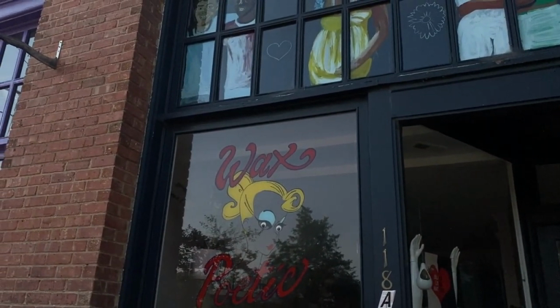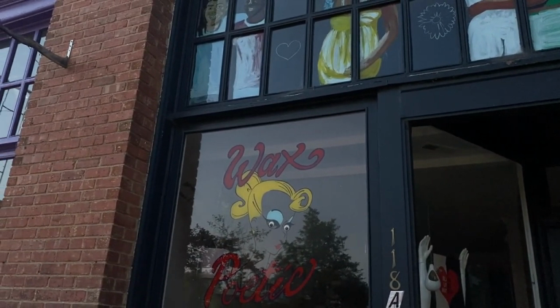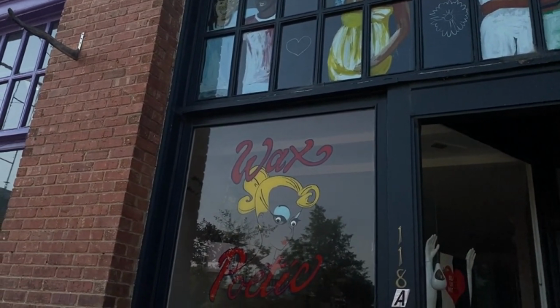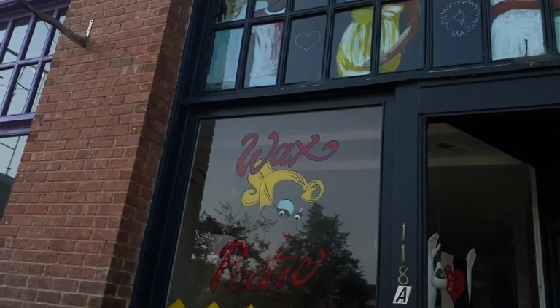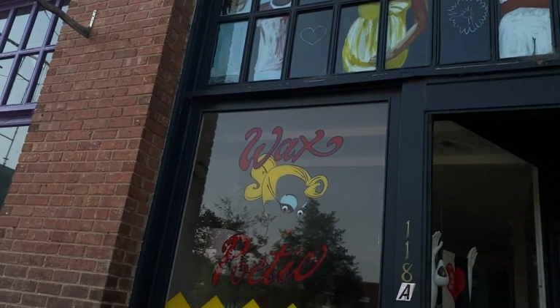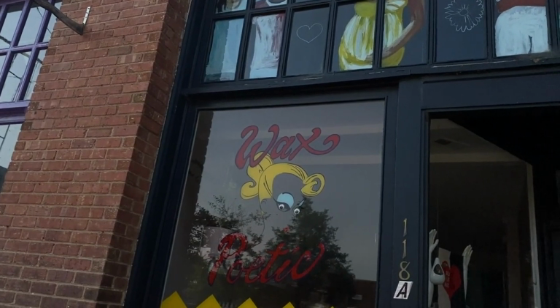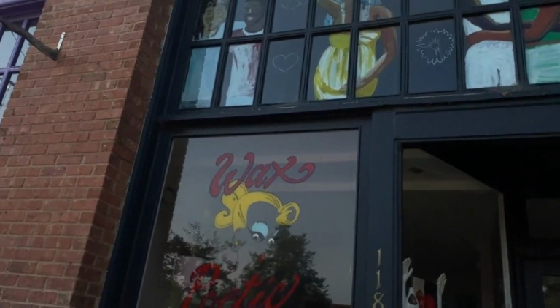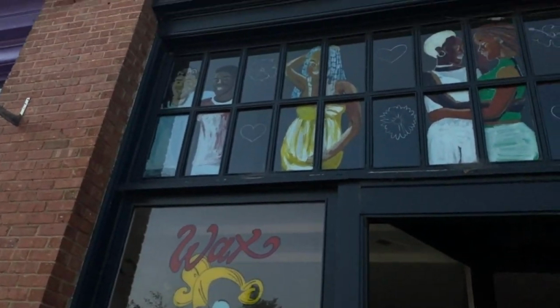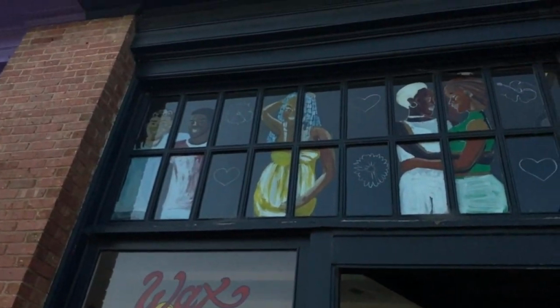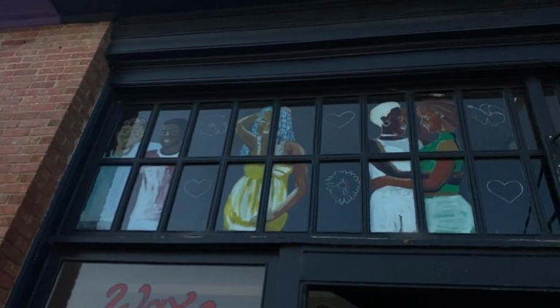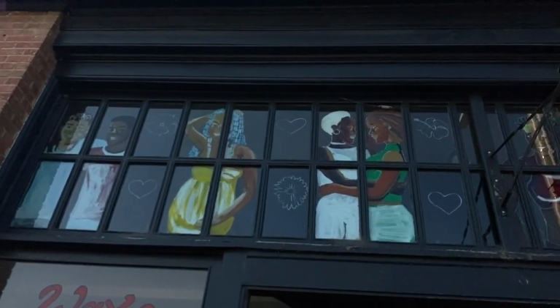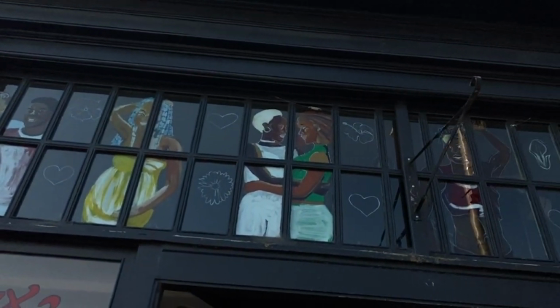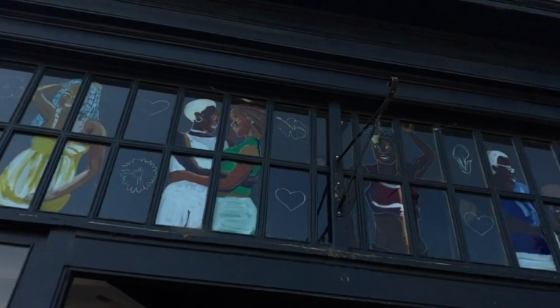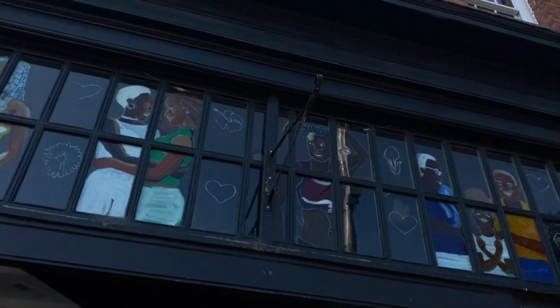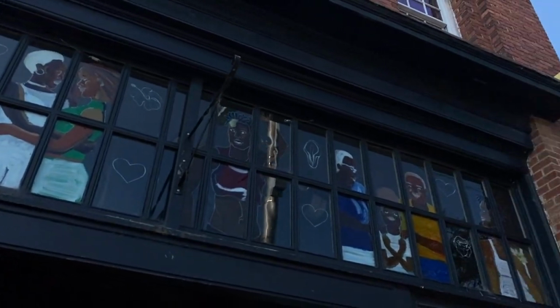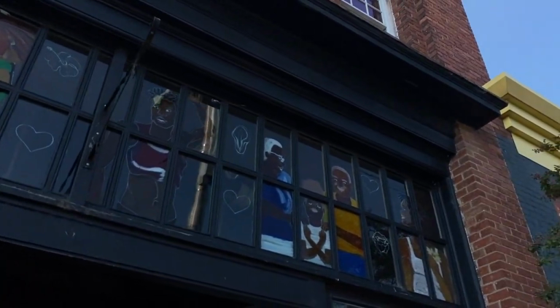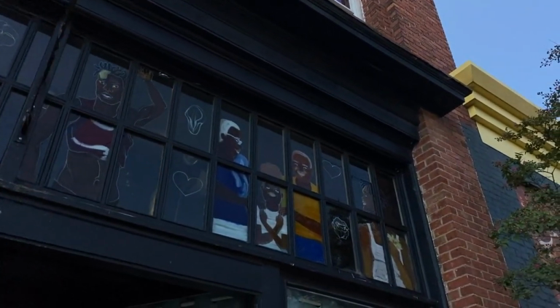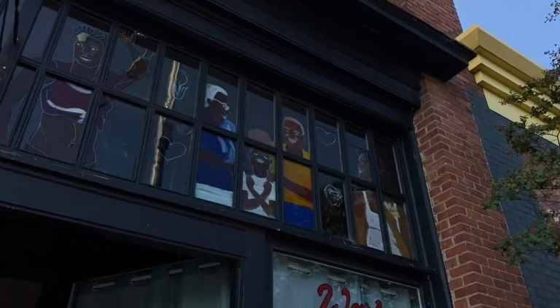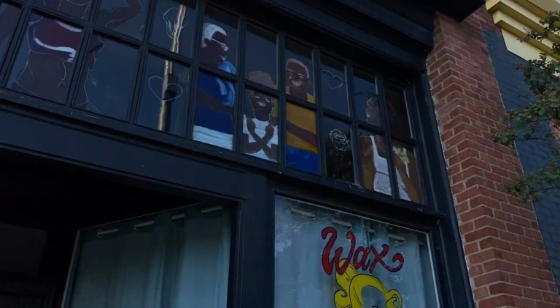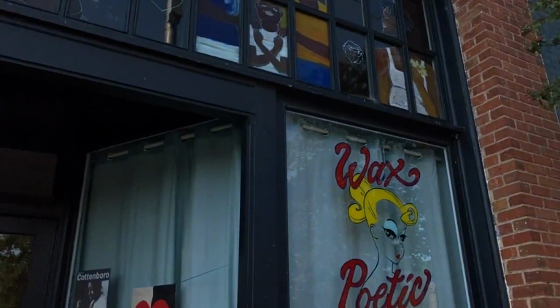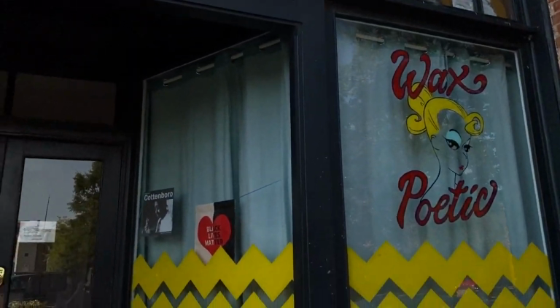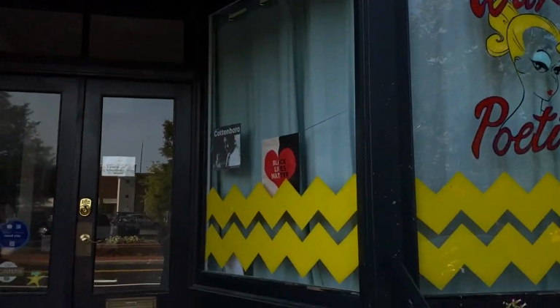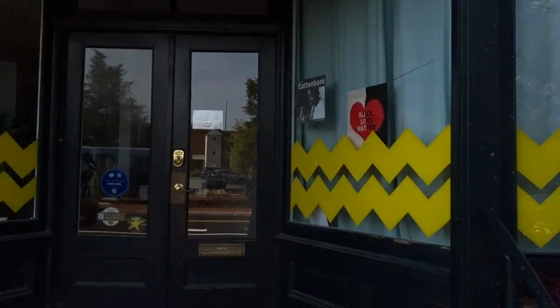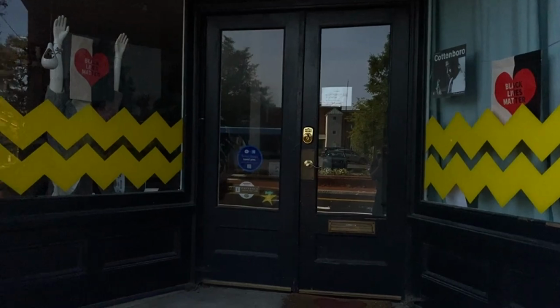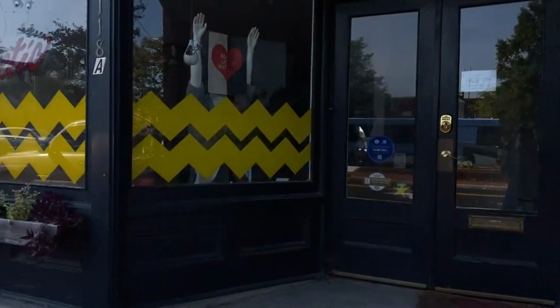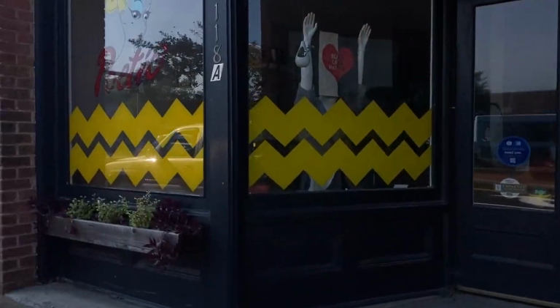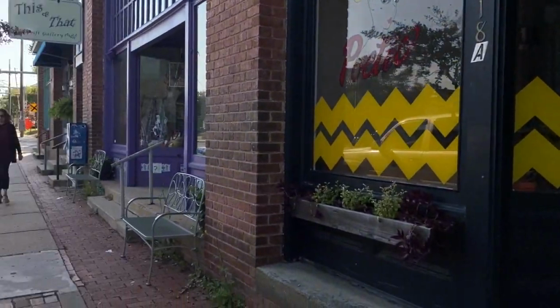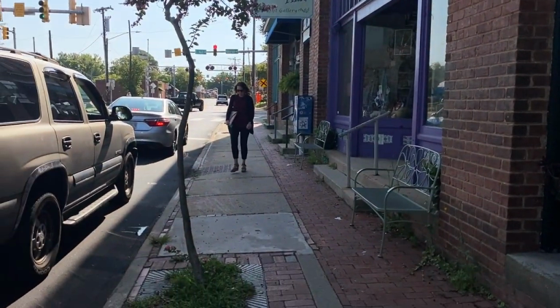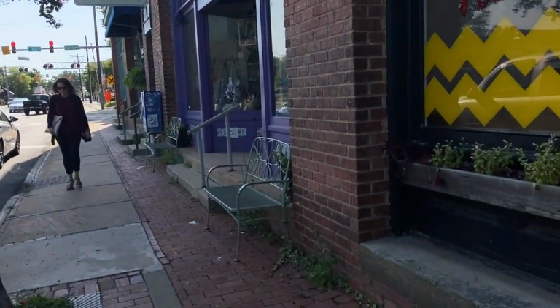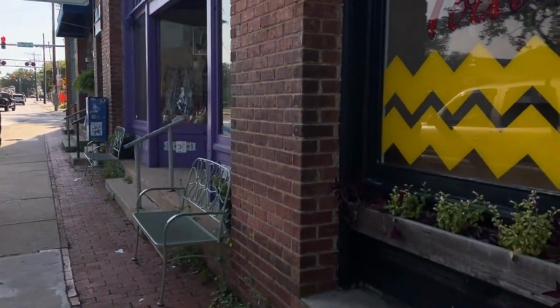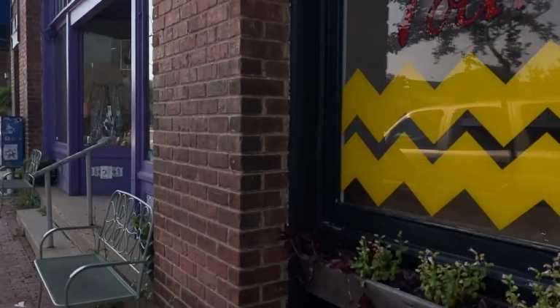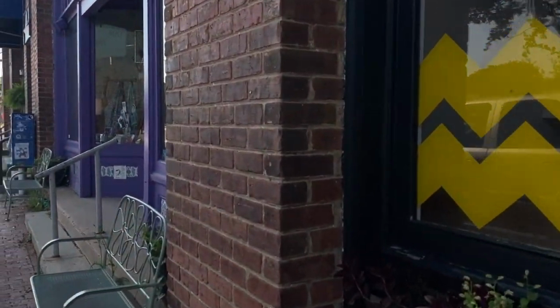It says Wax Poetic right here. I like that — those paintings up there look good. That's the kind of stuff you want in your town right there. That just draws your interest right in.